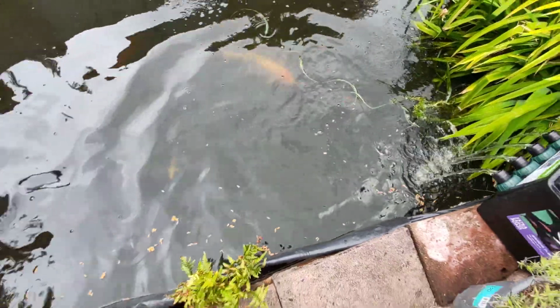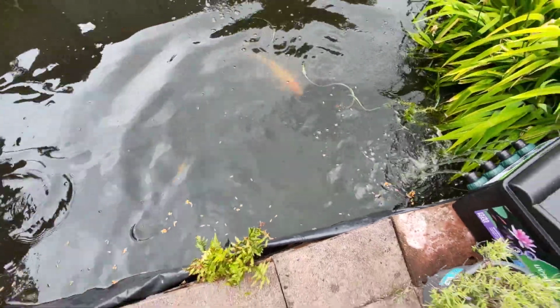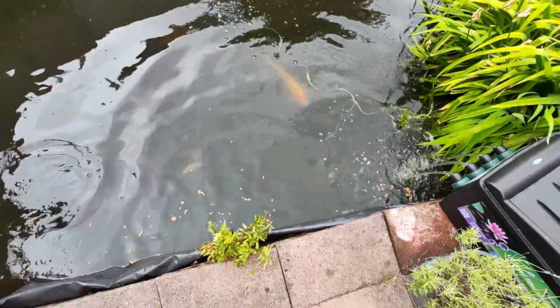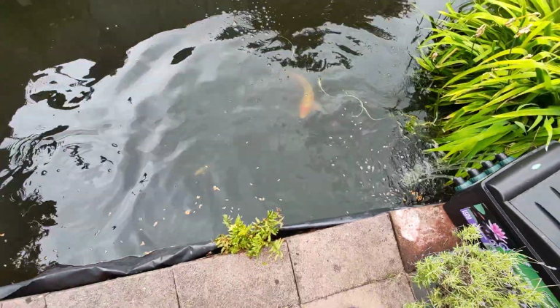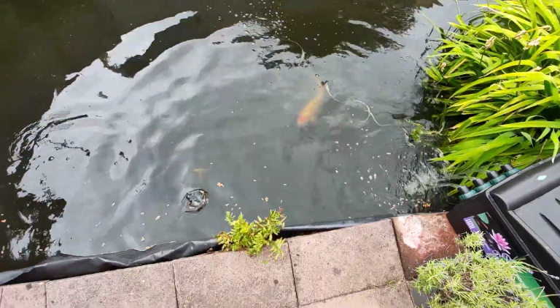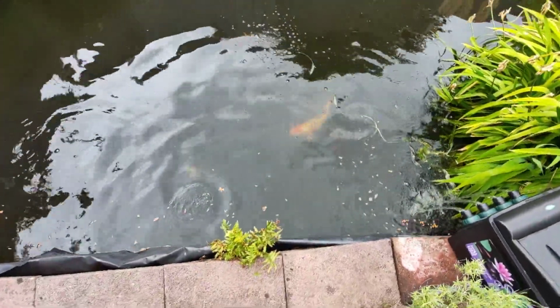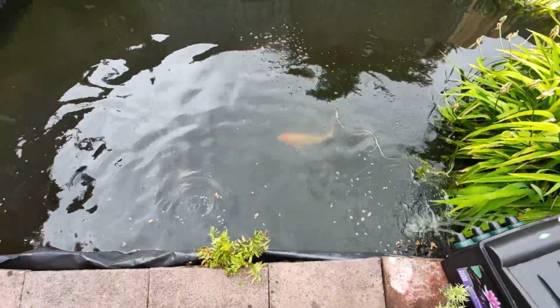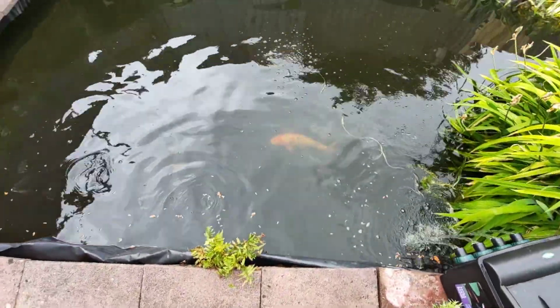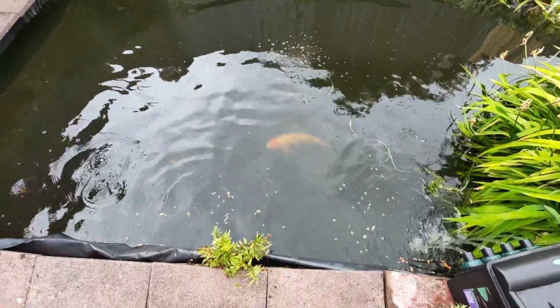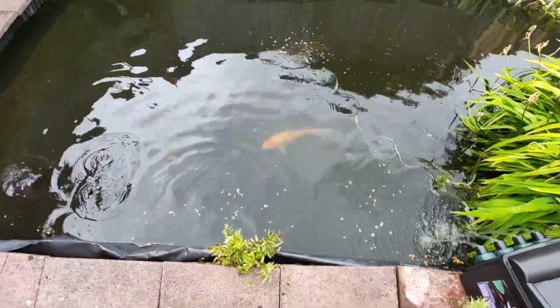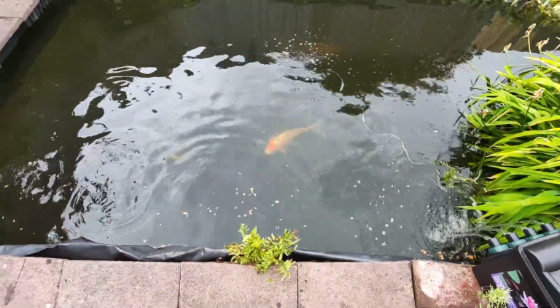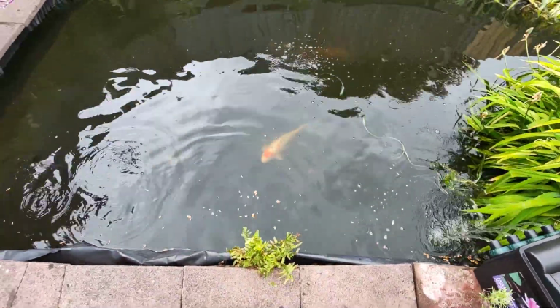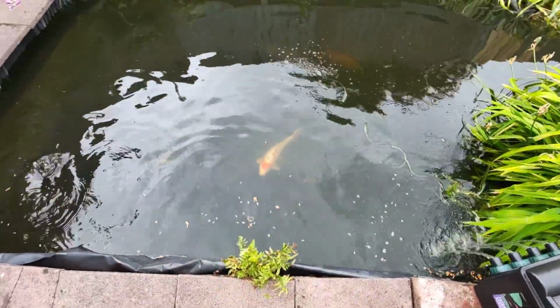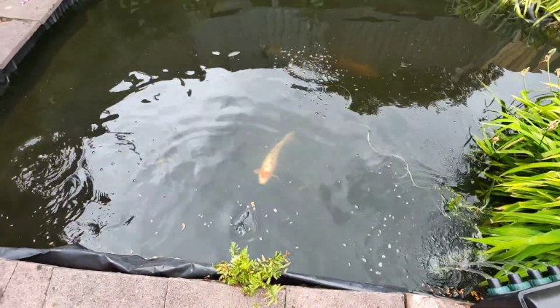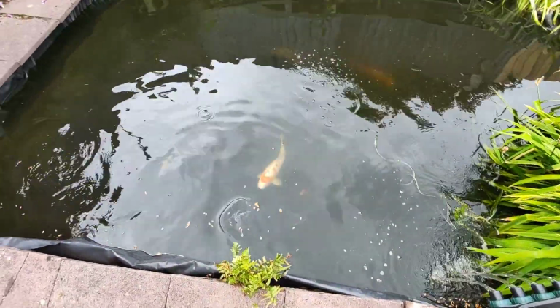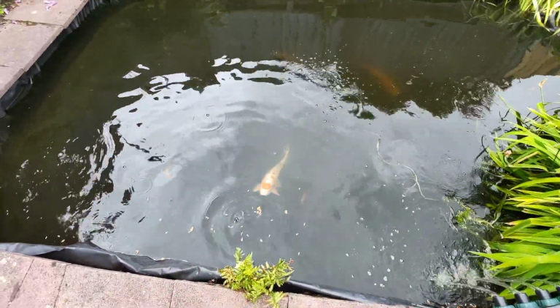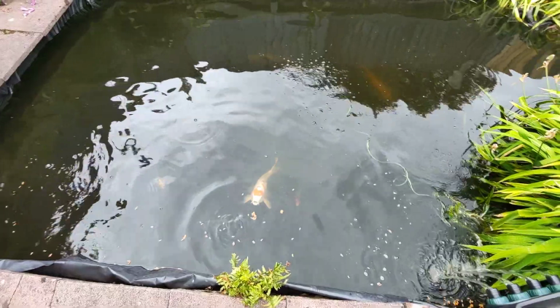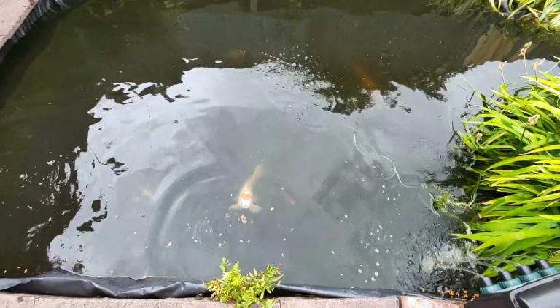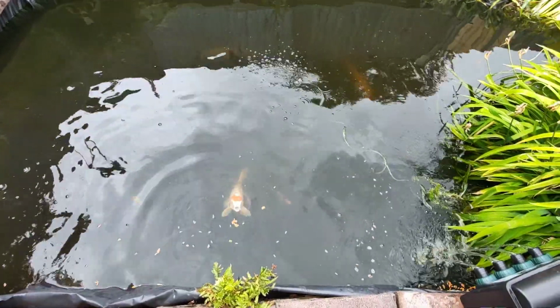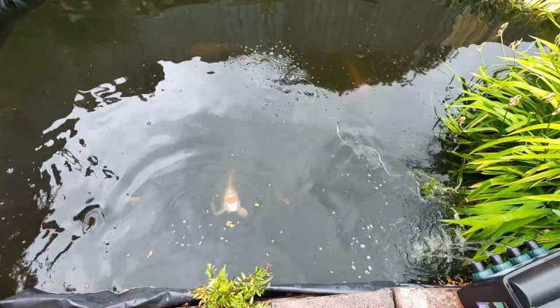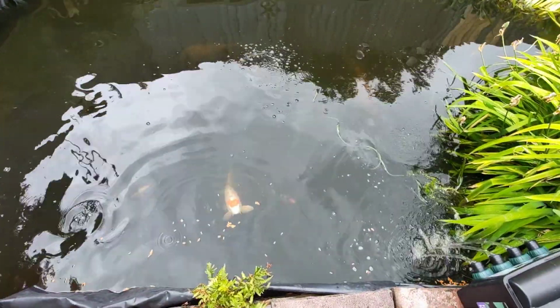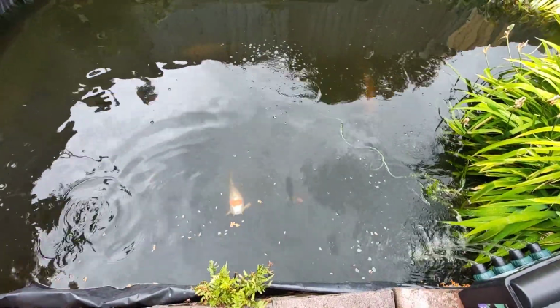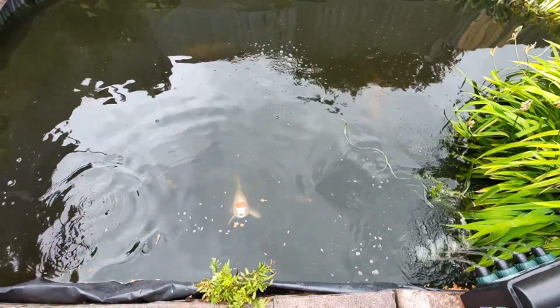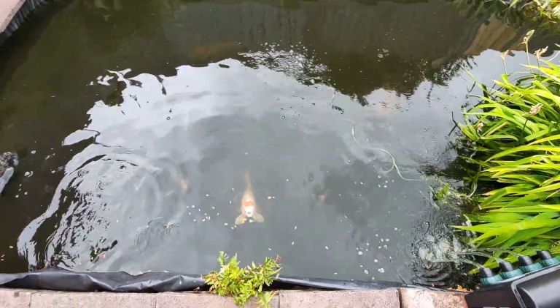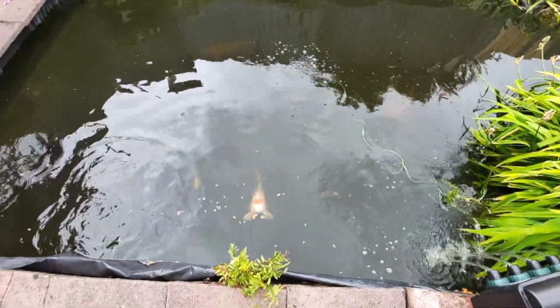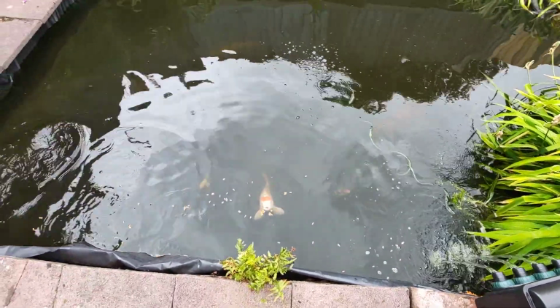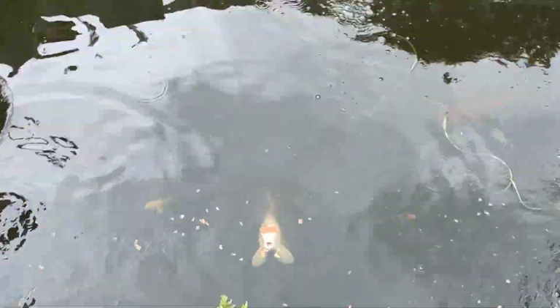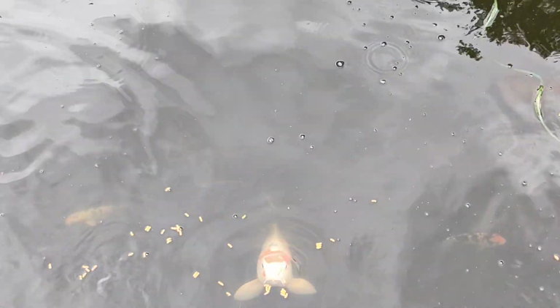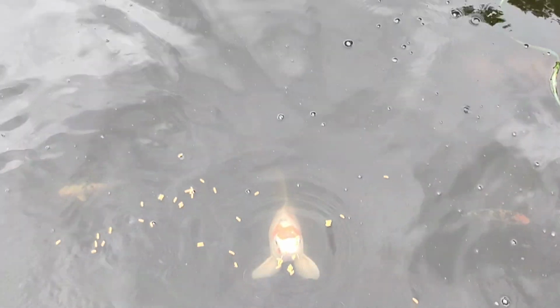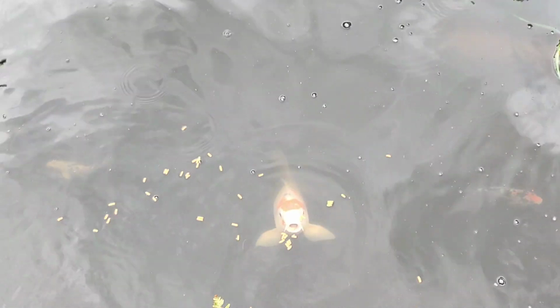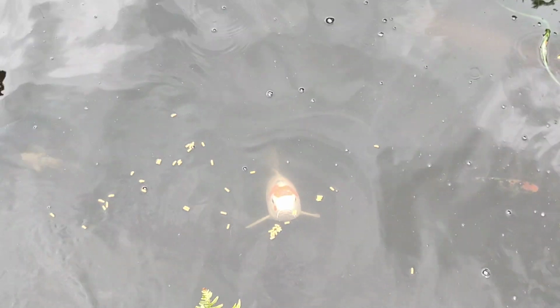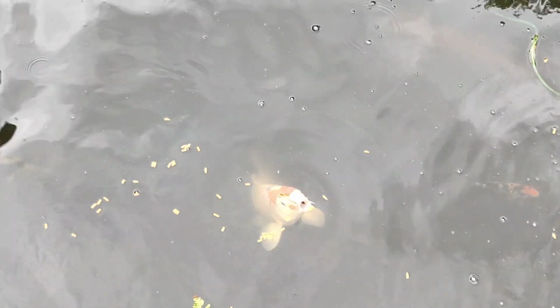They stand back a bit because they think I'm a heron when I'm standing over them like that. He's a nice one, he is.